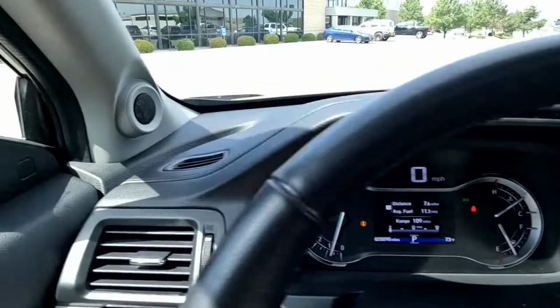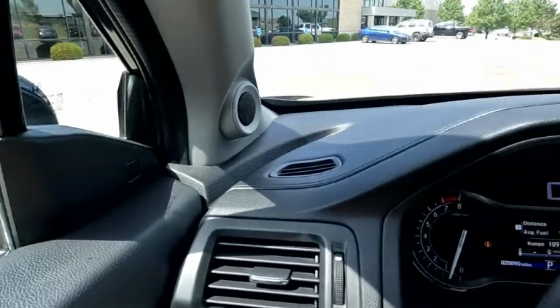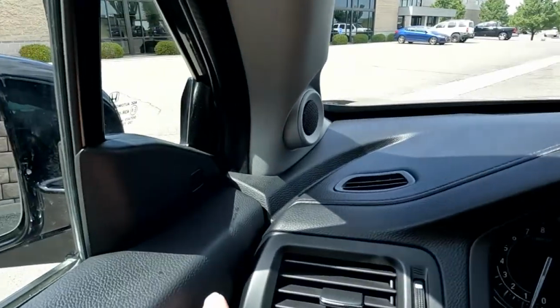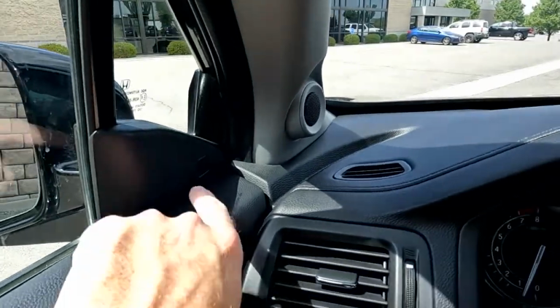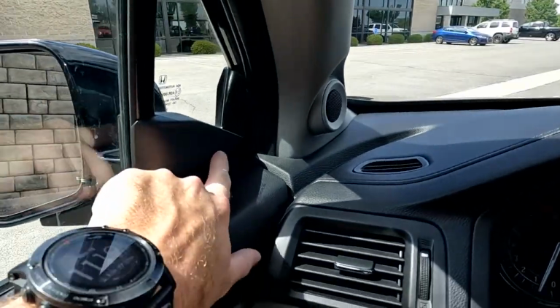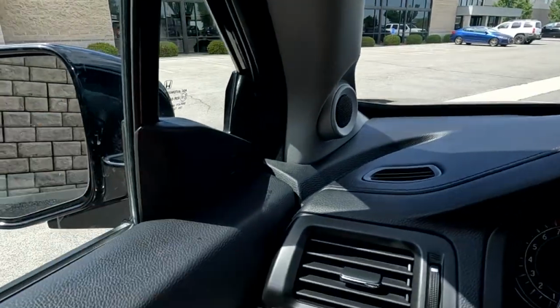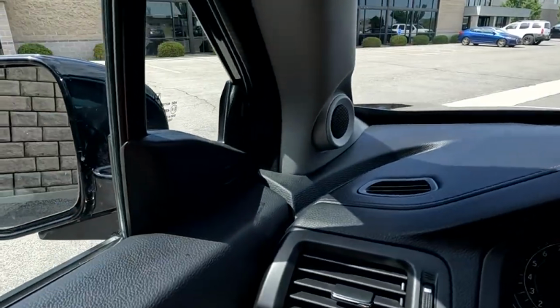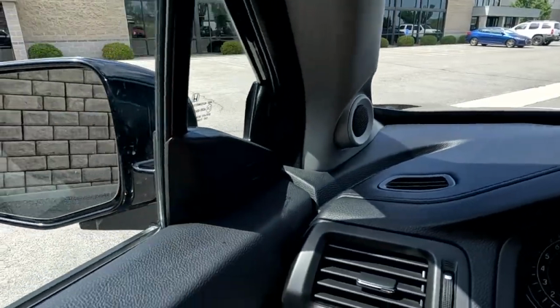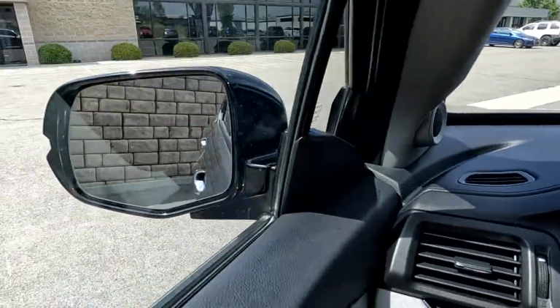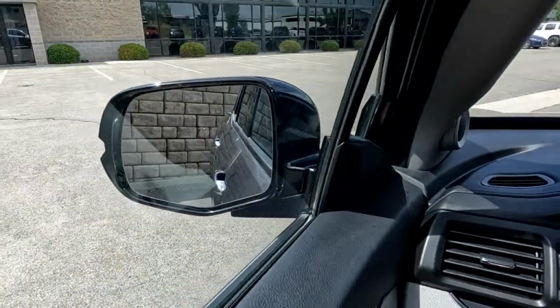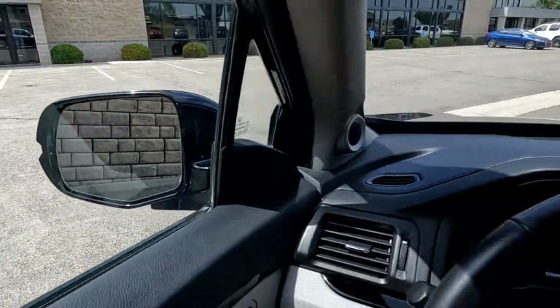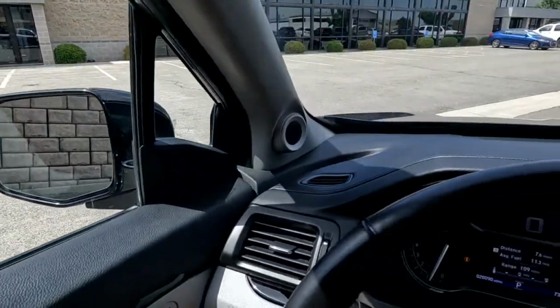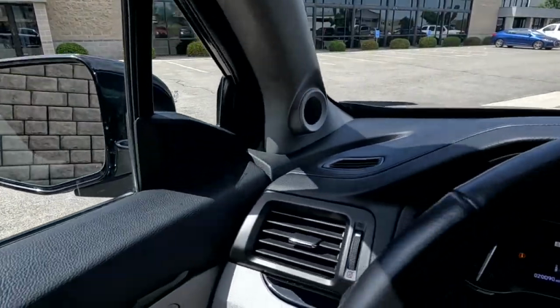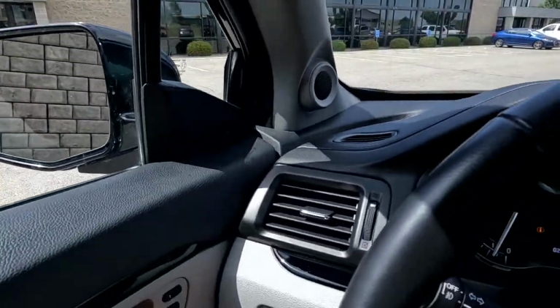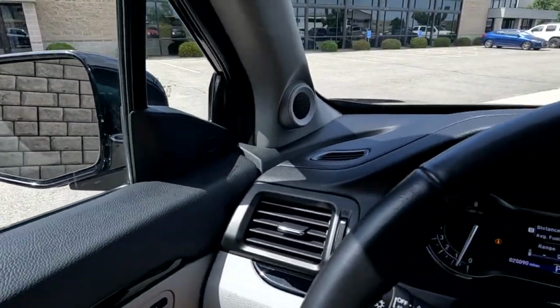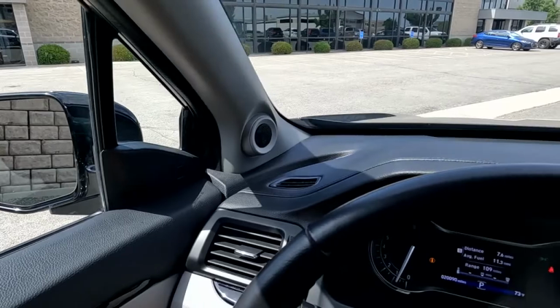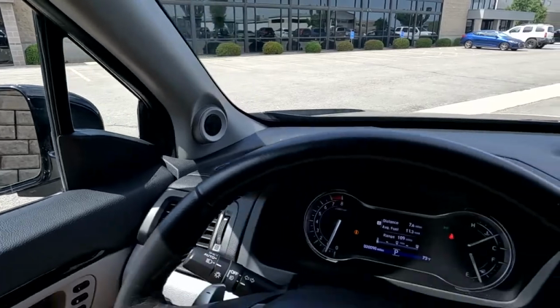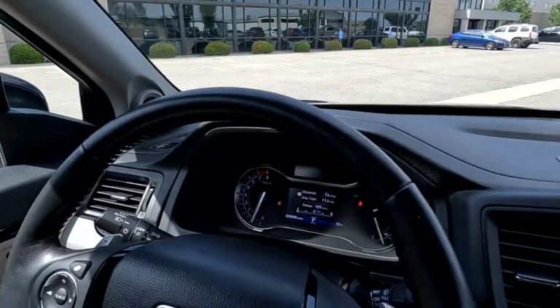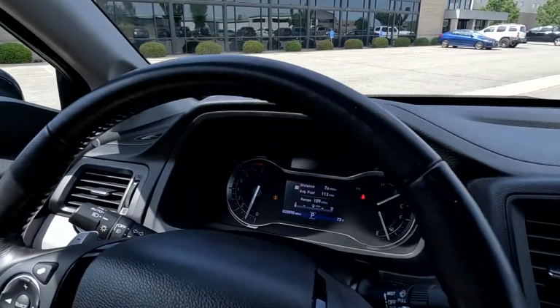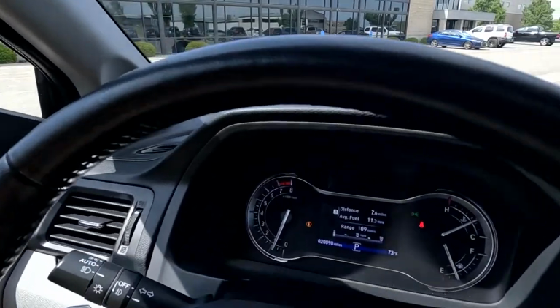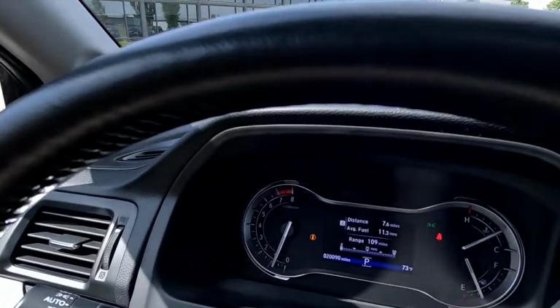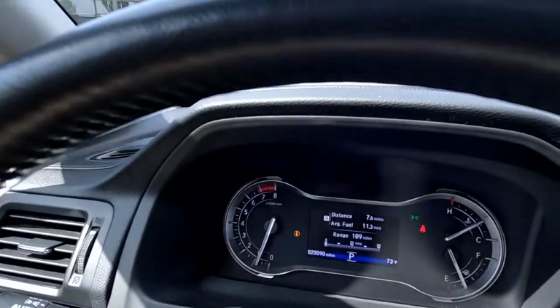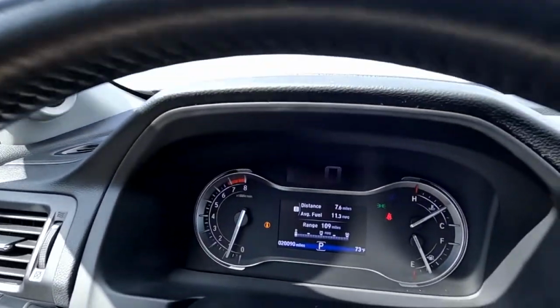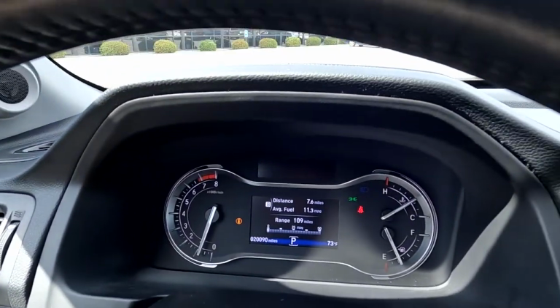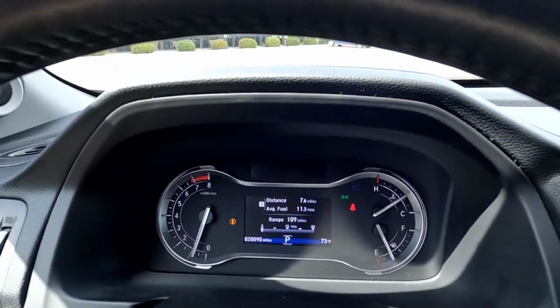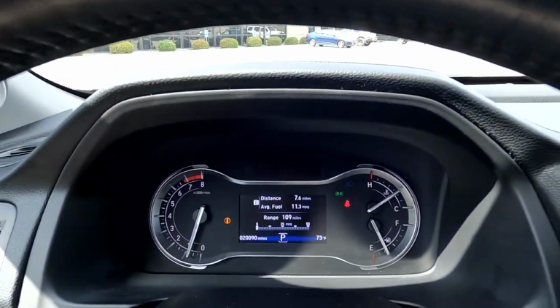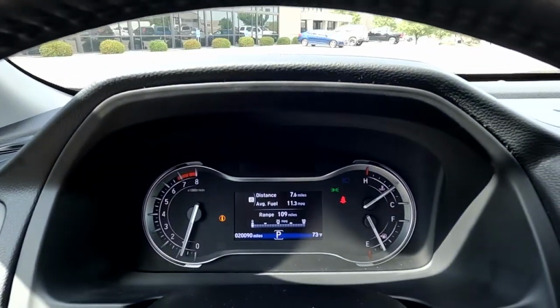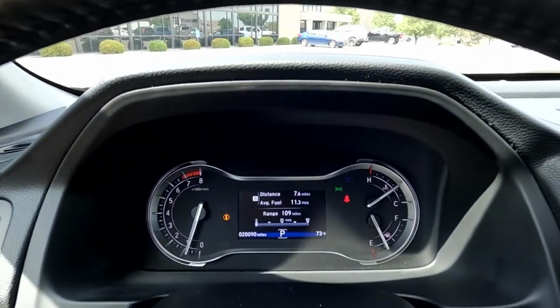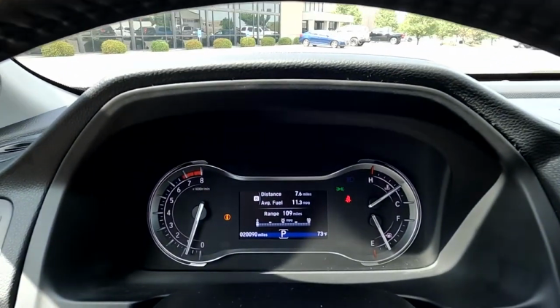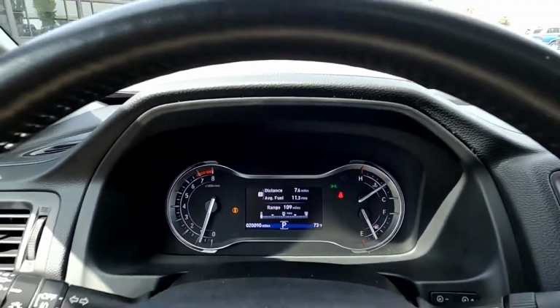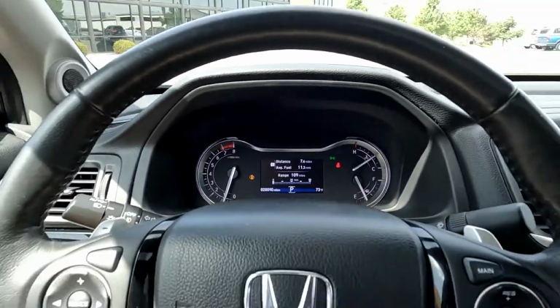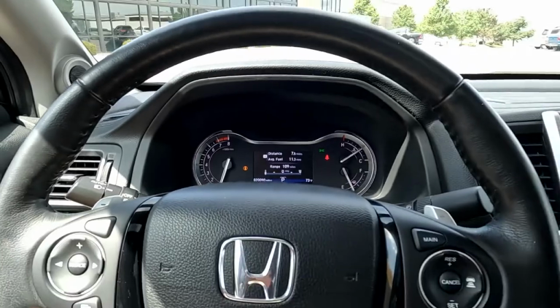This sensor over here will show you the blind spot monitor. As we look down here, you'll see that it has 20,090 miles on this vehicle.